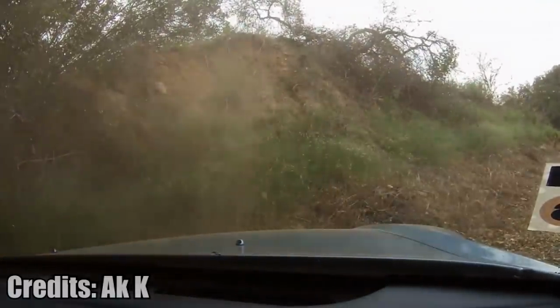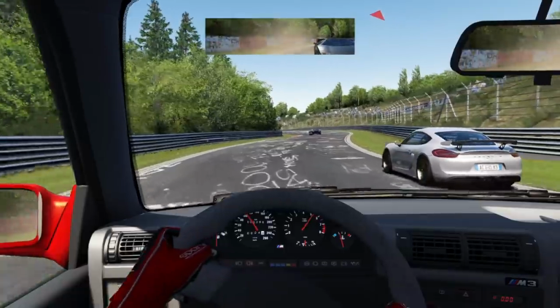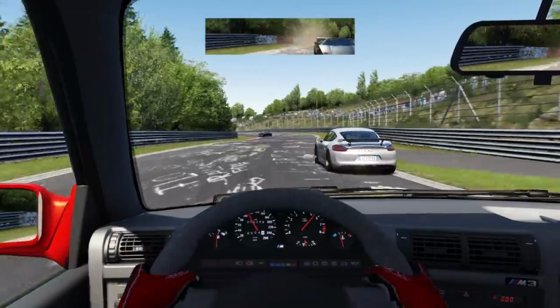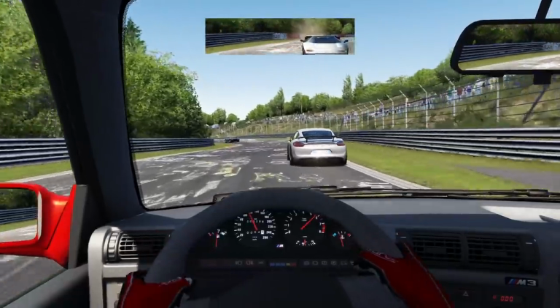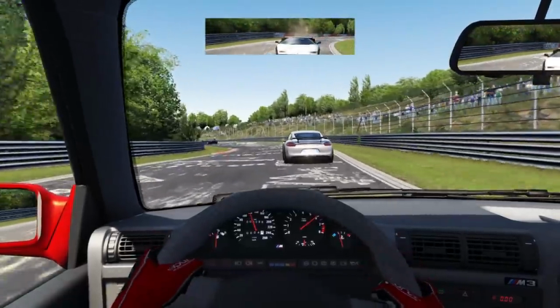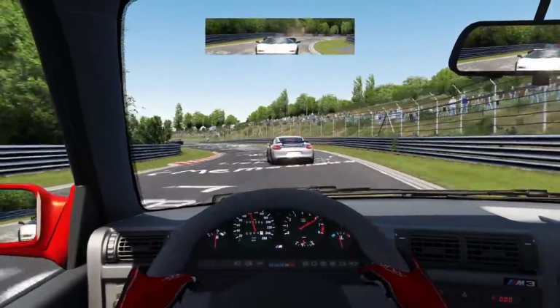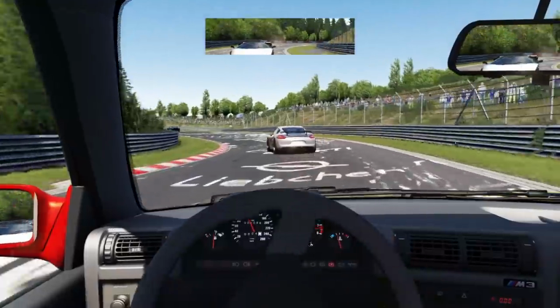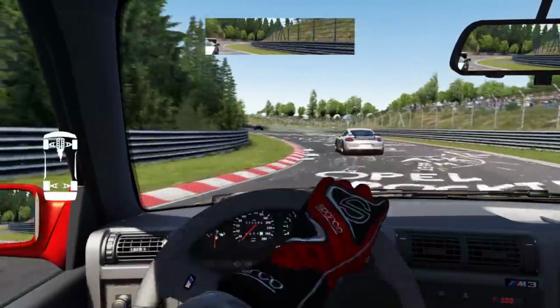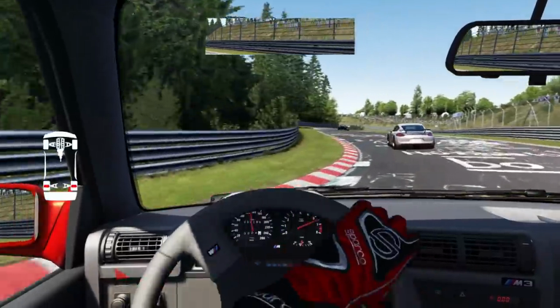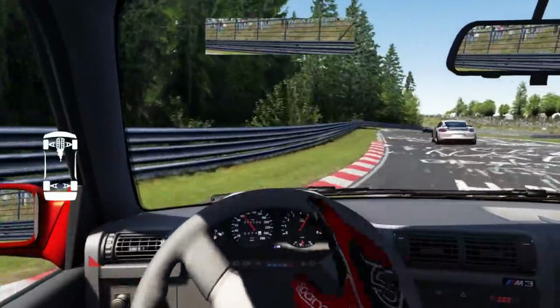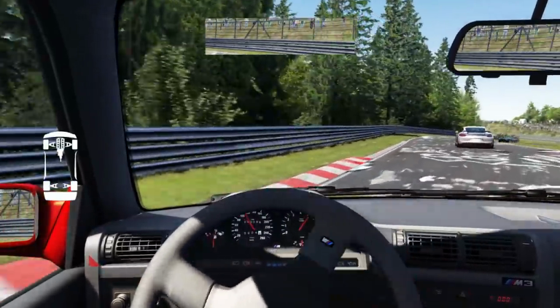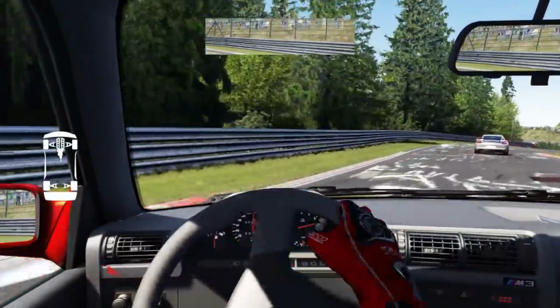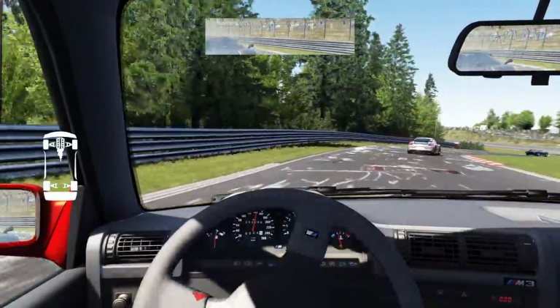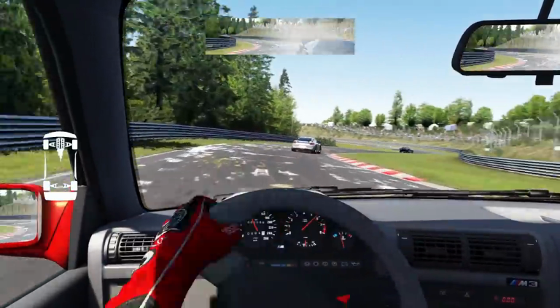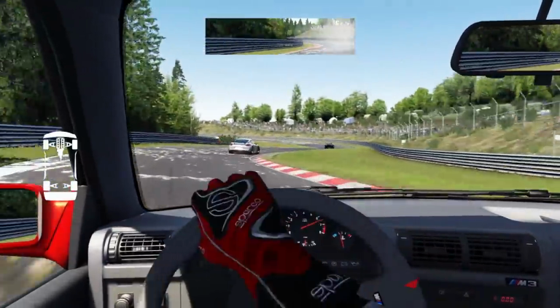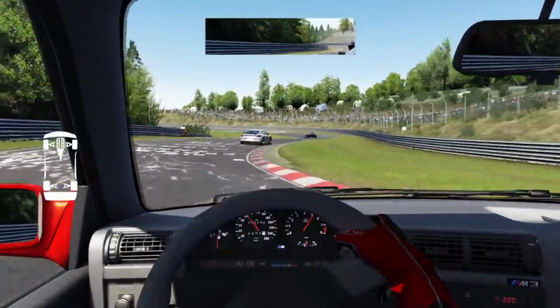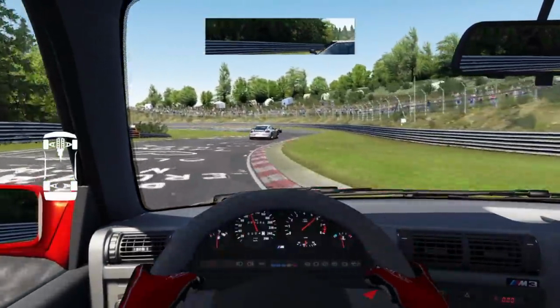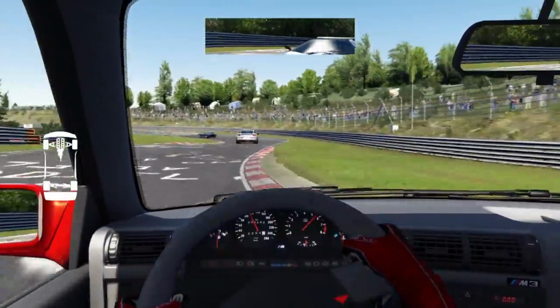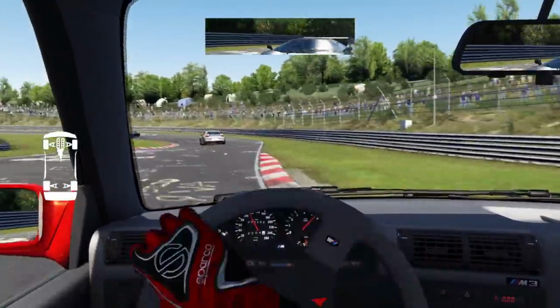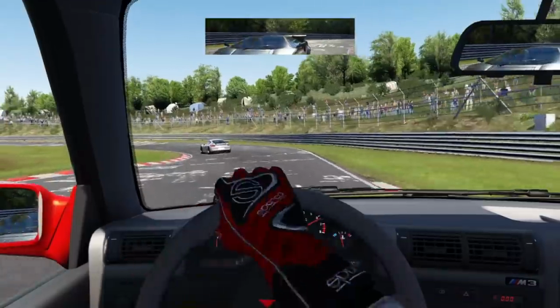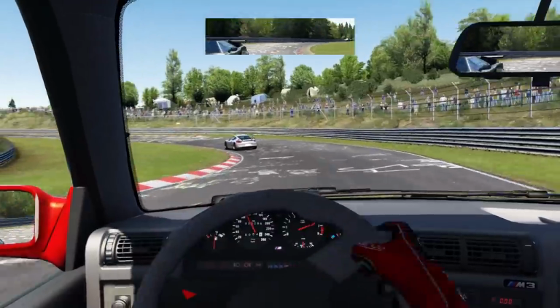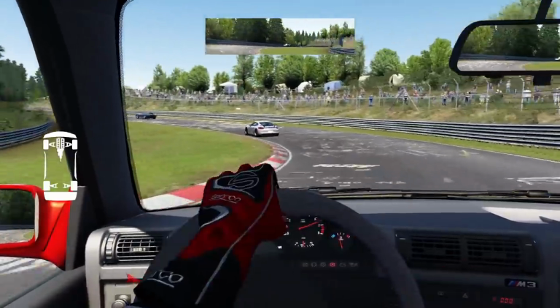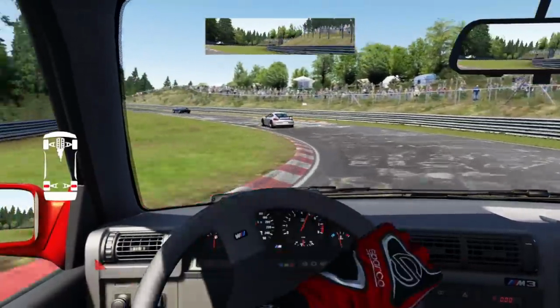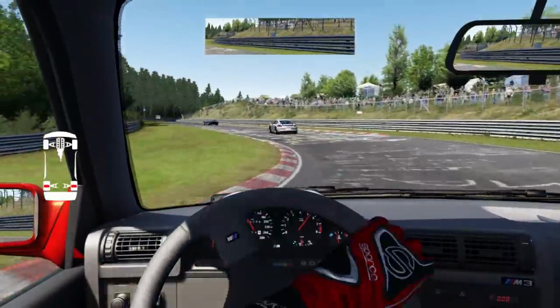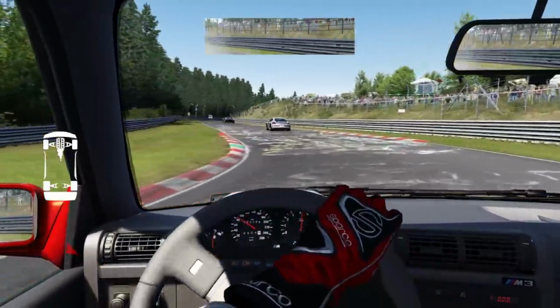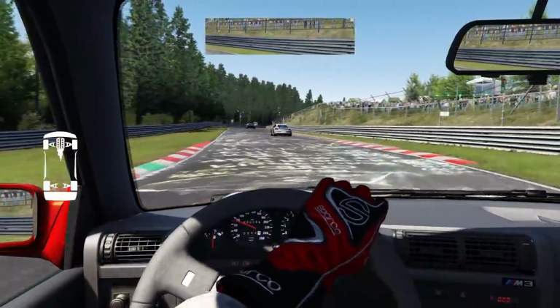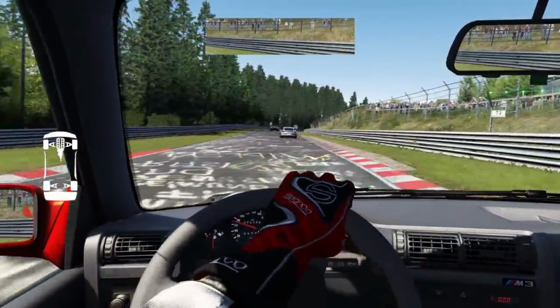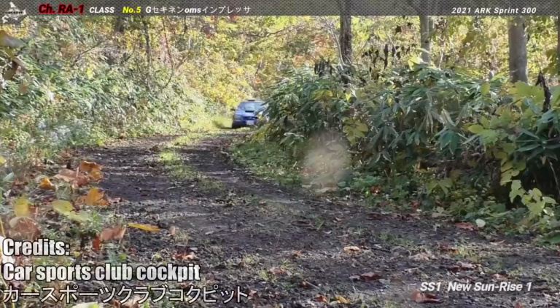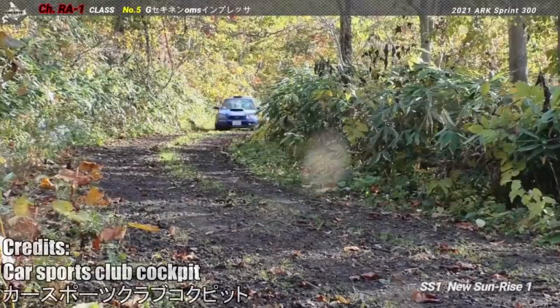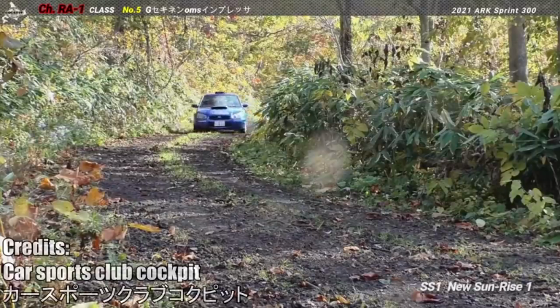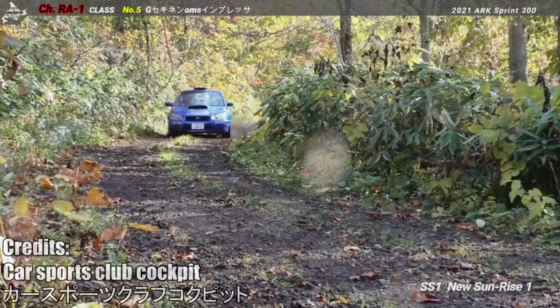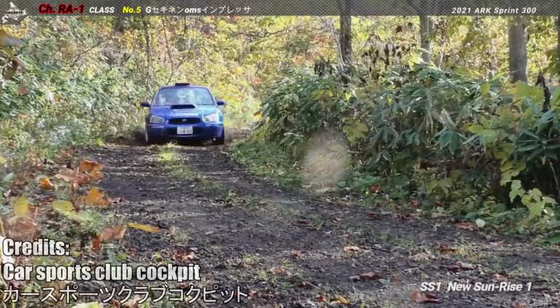You have probably seen some videos of people taking crazy things to the Nordschleife — but what about Rally? Well, this team from Japan took a Toyota Hiace van against Subarus and Mitsubishis.